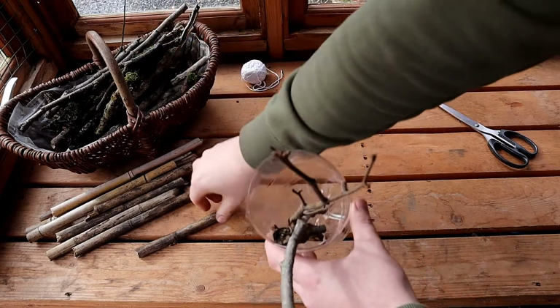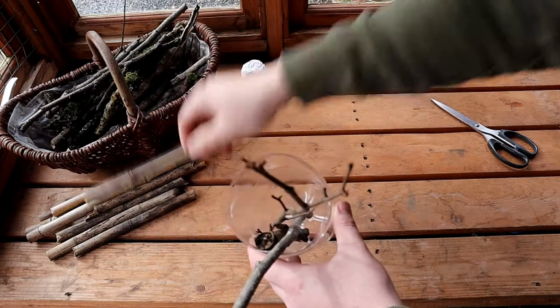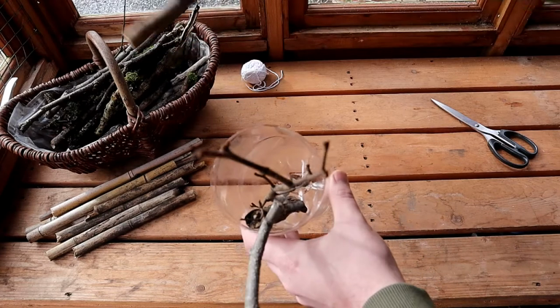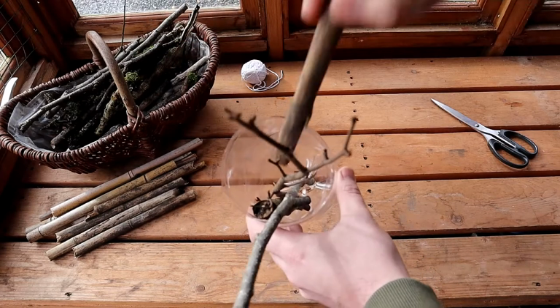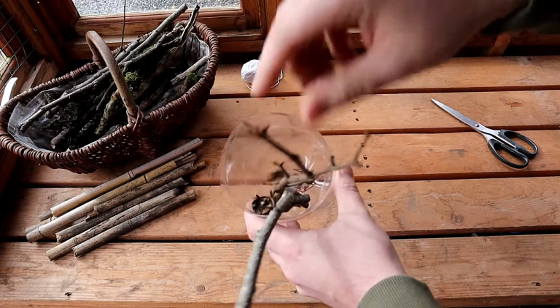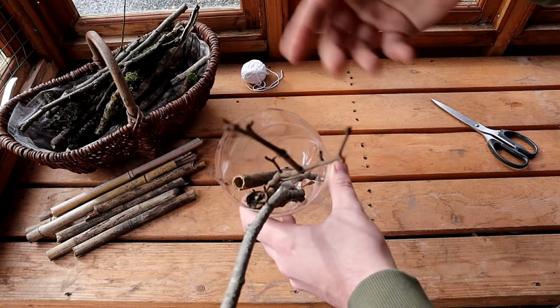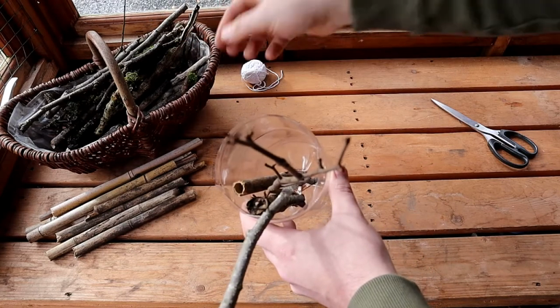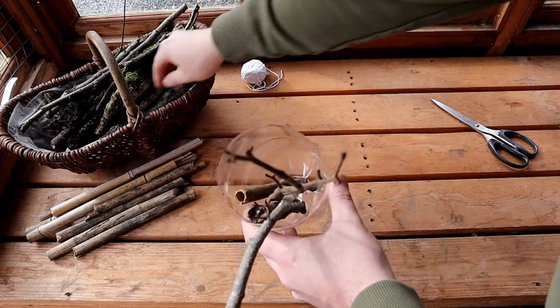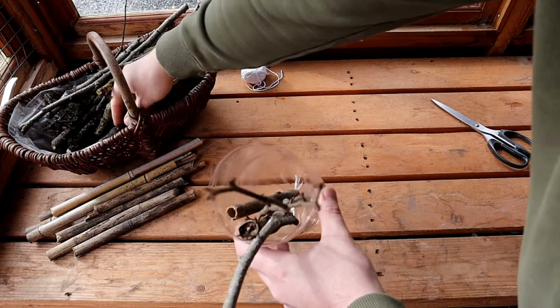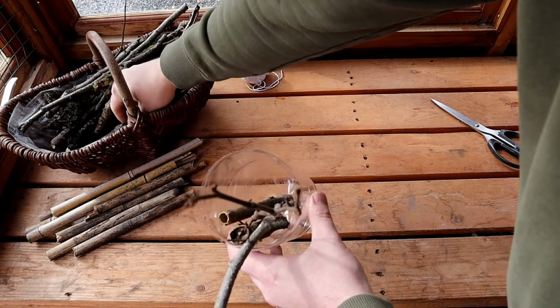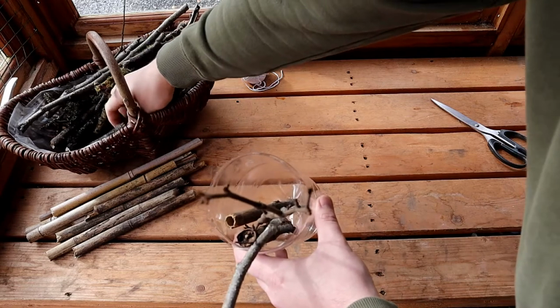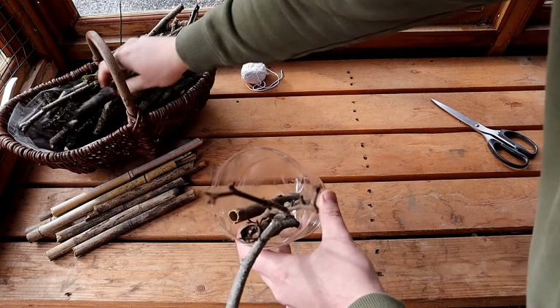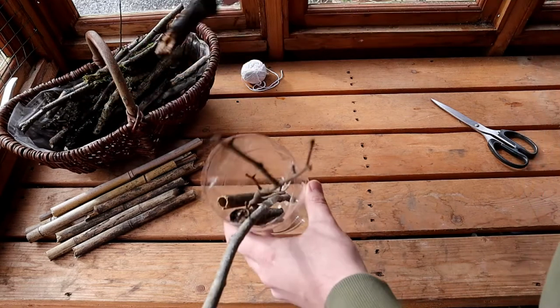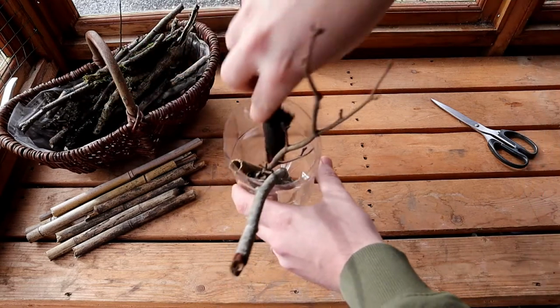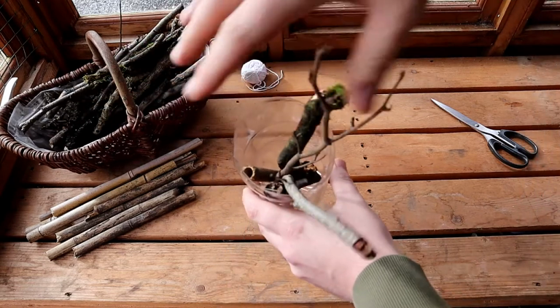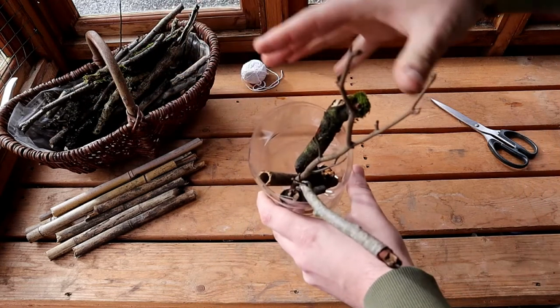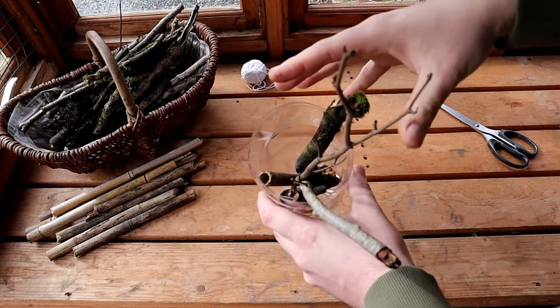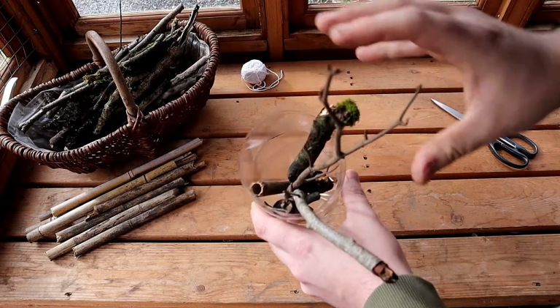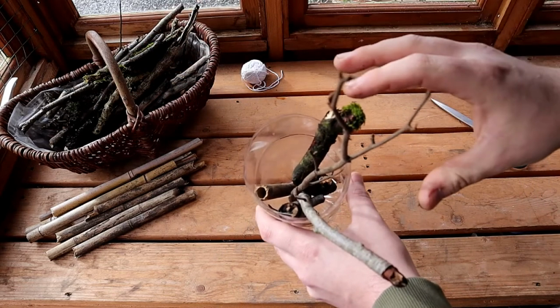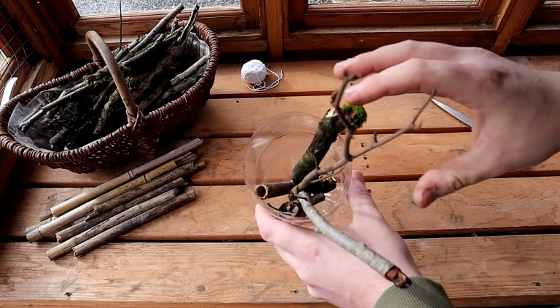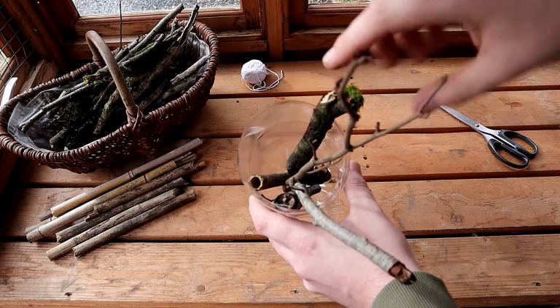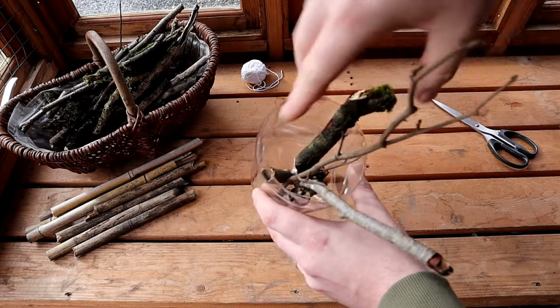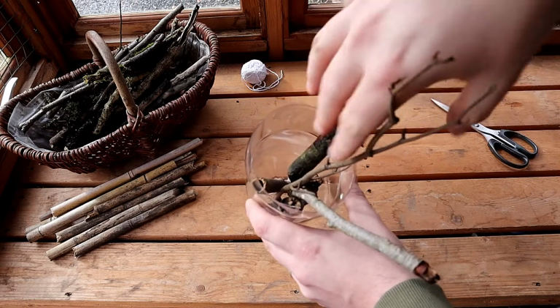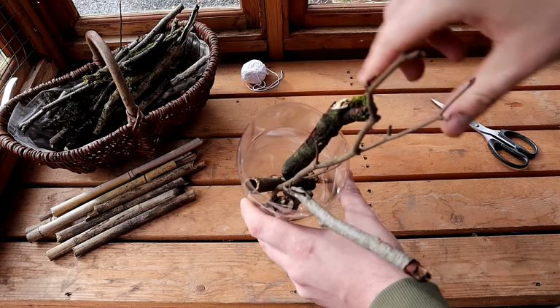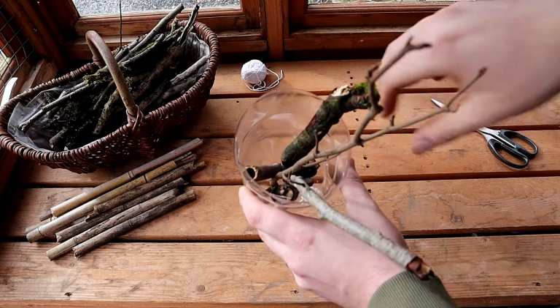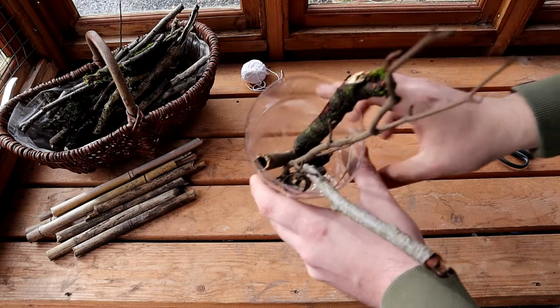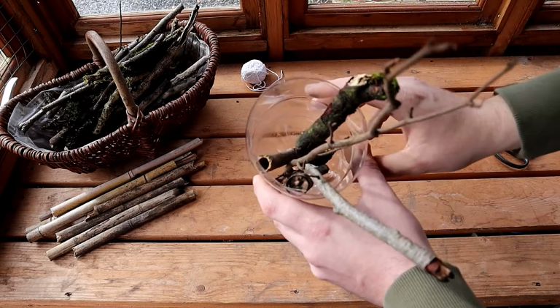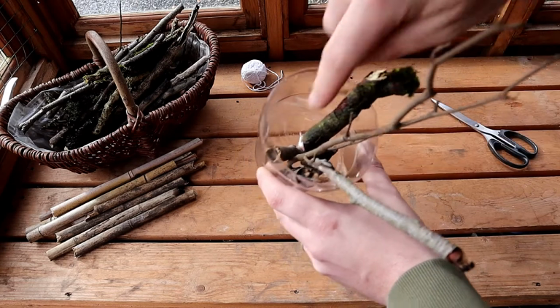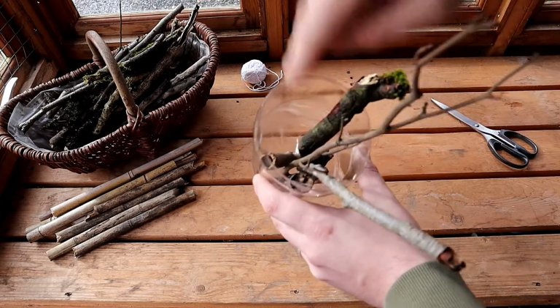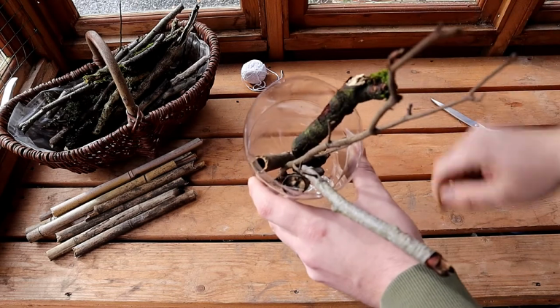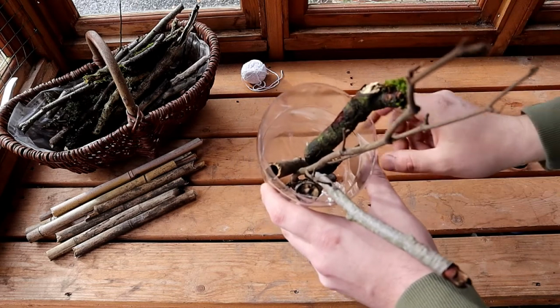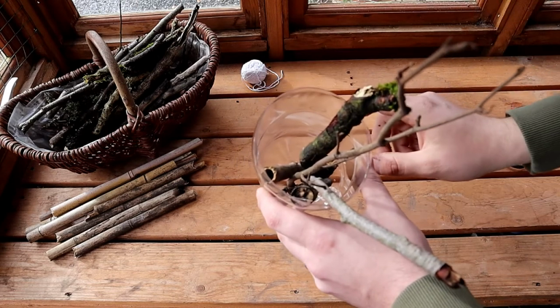Felly fi llanw'r fen ar adeg fel hyn gyda'r brigau i gyd. Chi'n gymysgu fel ano gyda bach o bopeth. Ac wedyn, pan bydd hwn yn llawn dop, bydd y pryfed bach wrth eu bodd yn mynd i gwato a chreu catre bach newydd yn y tychre sydd yn y brigau.